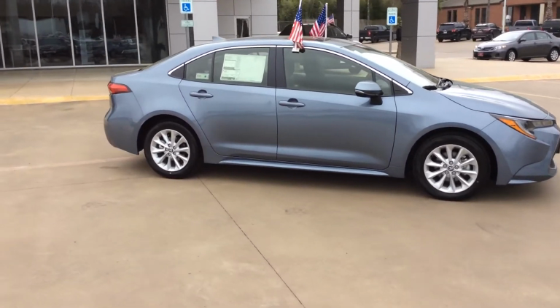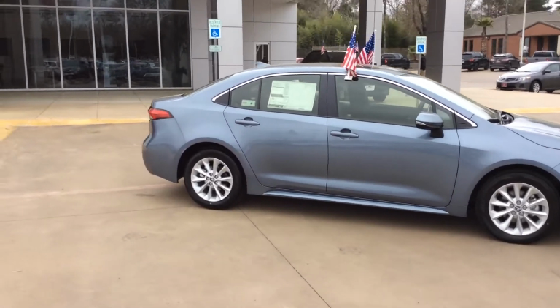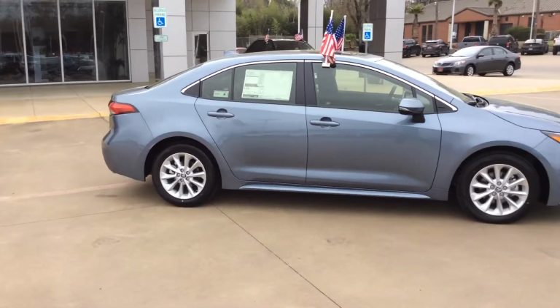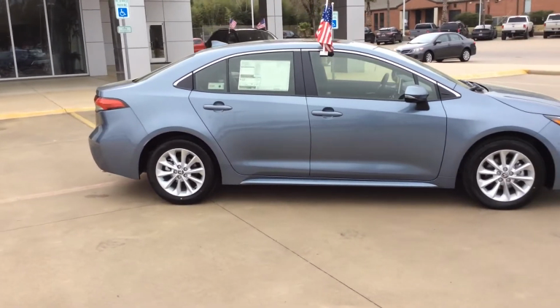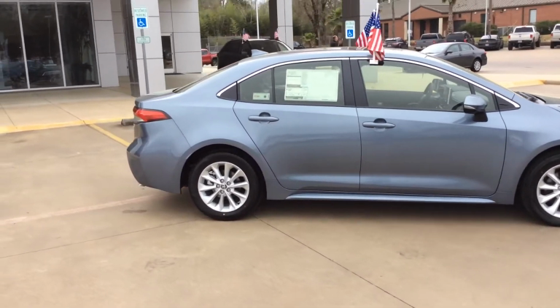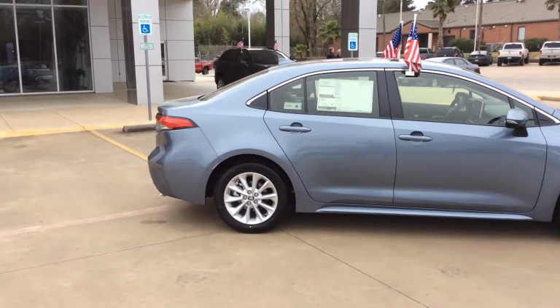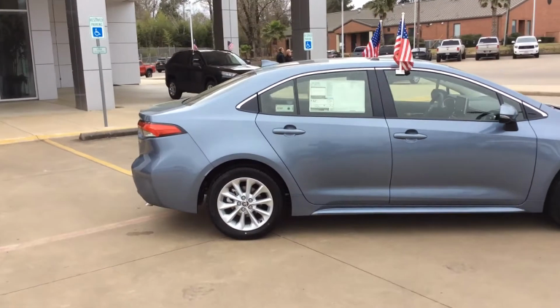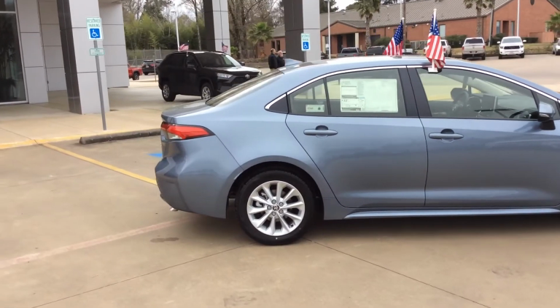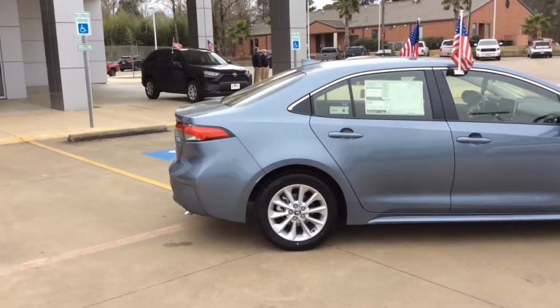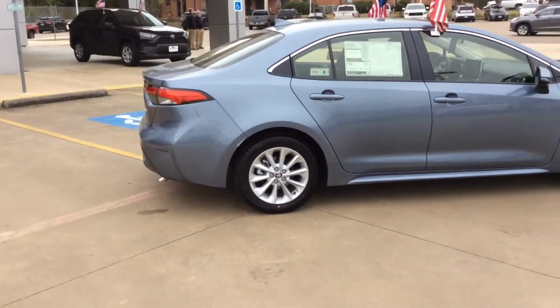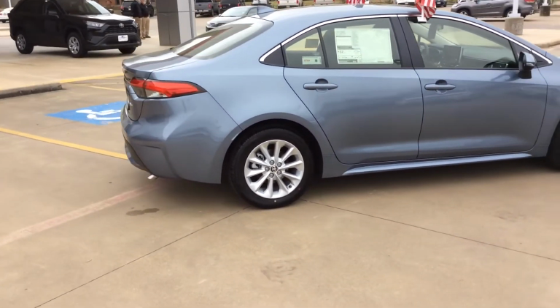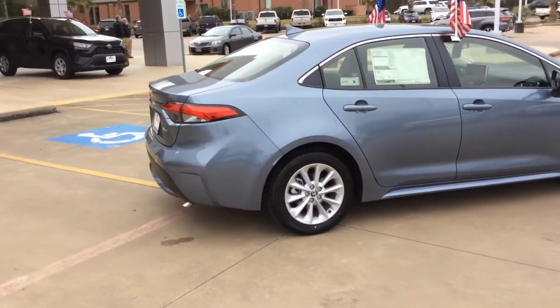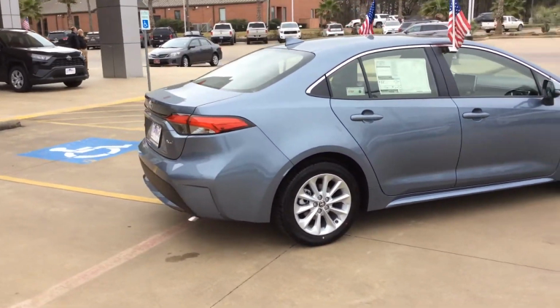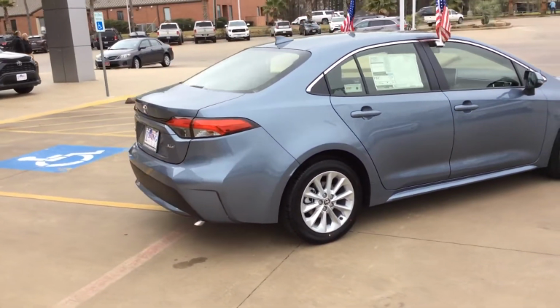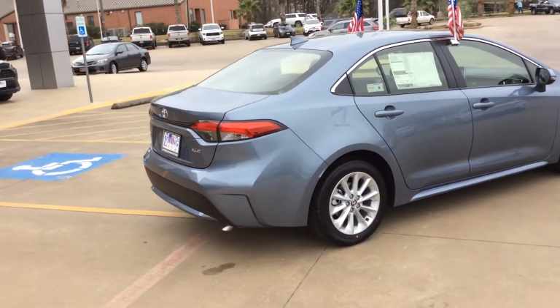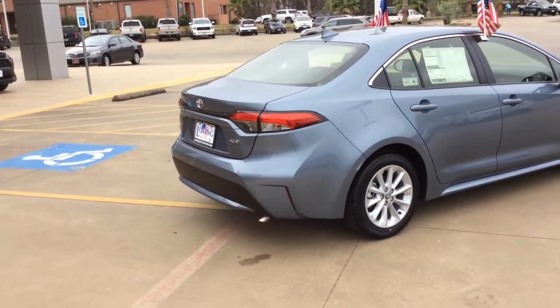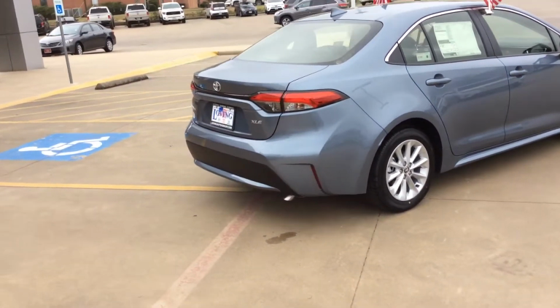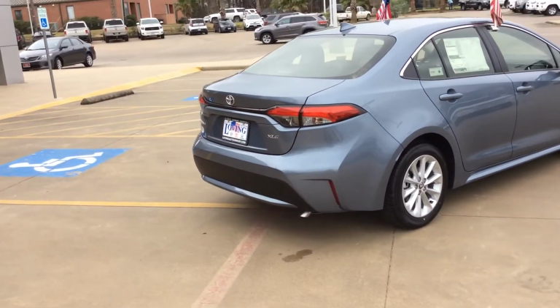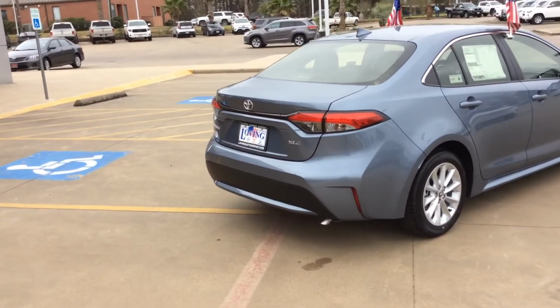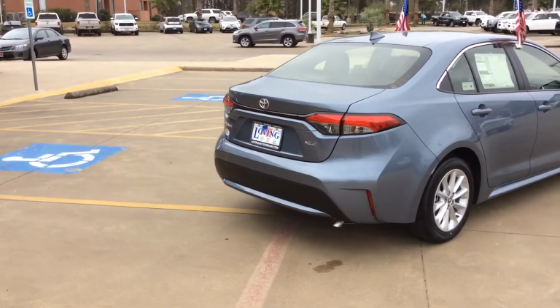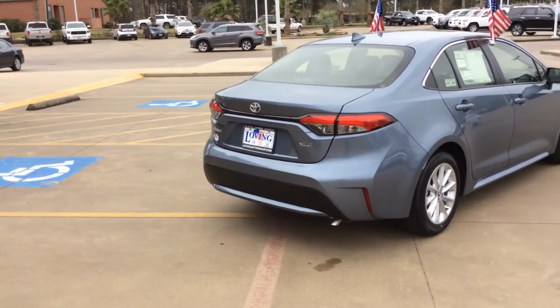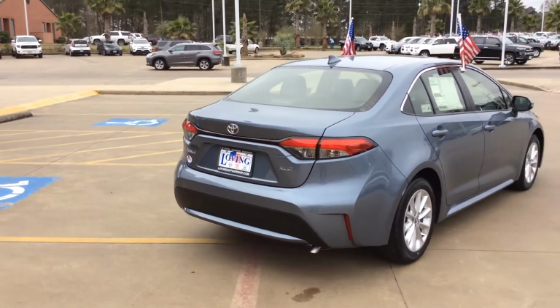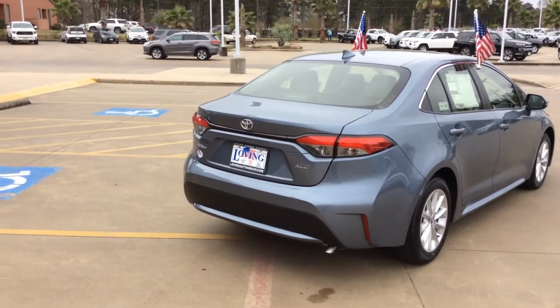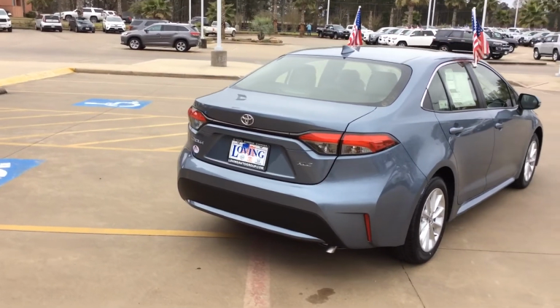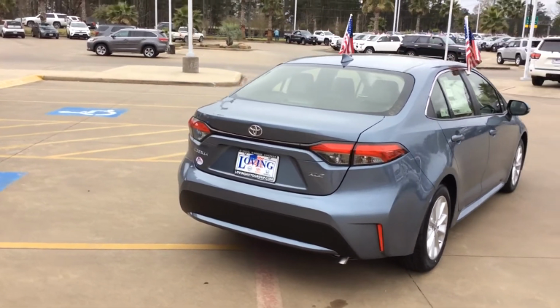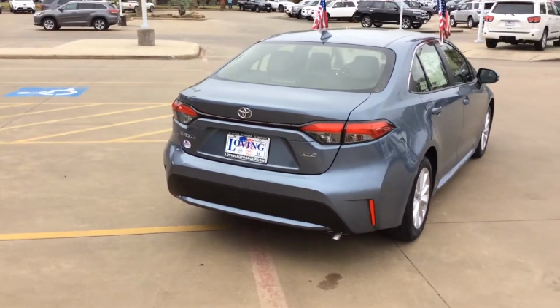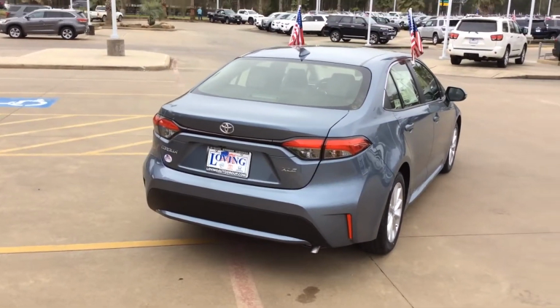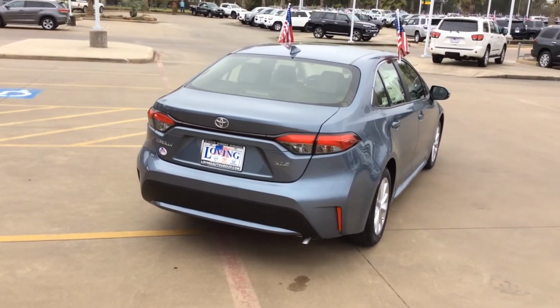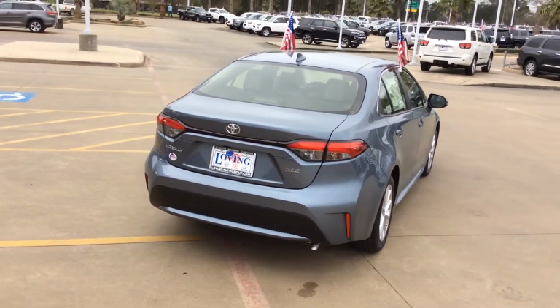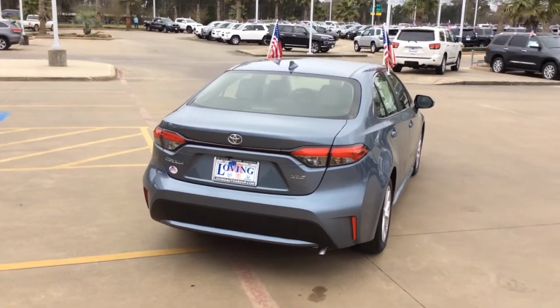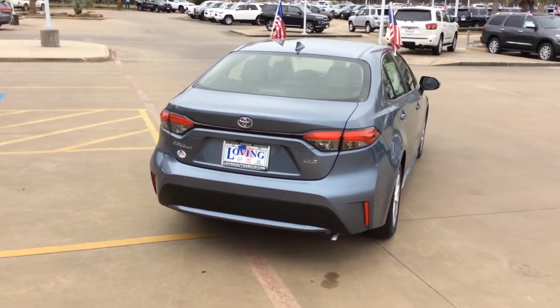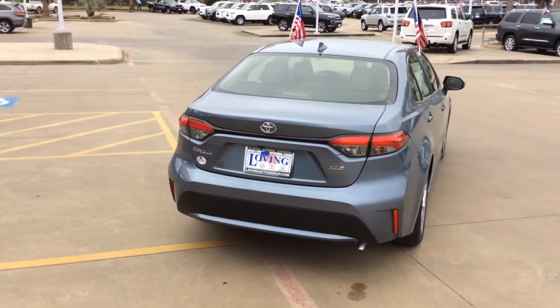Let's take a walk around to the back and take a look at the taillights. LED taillights as well.